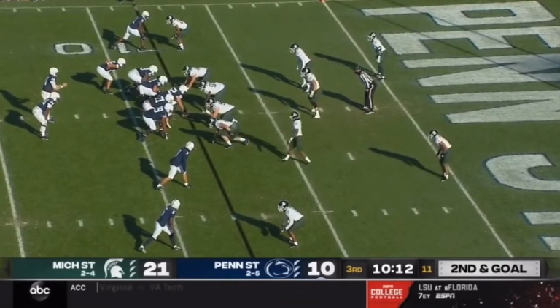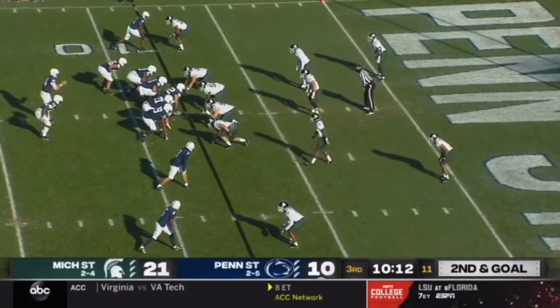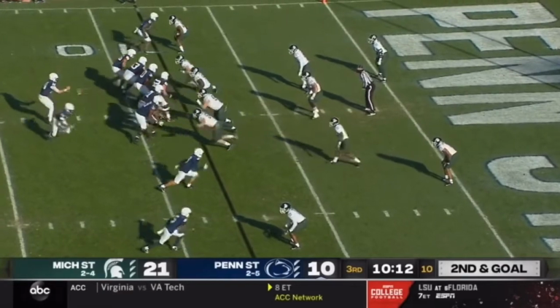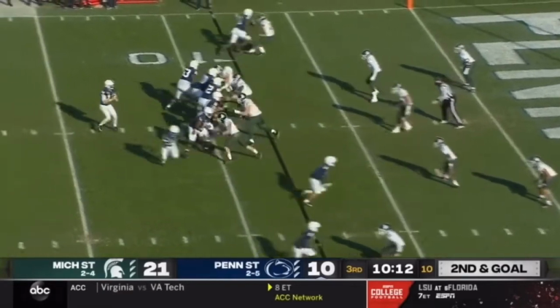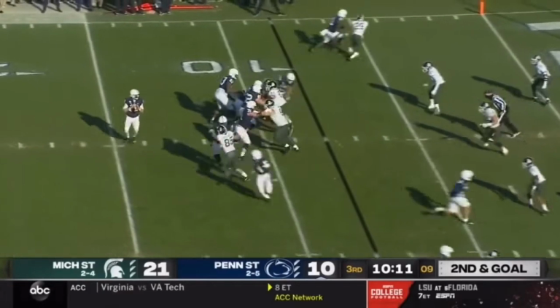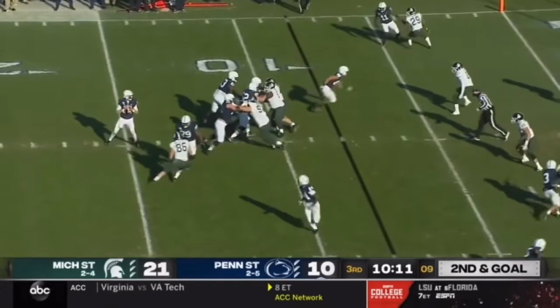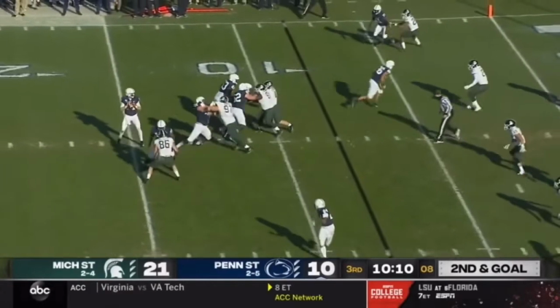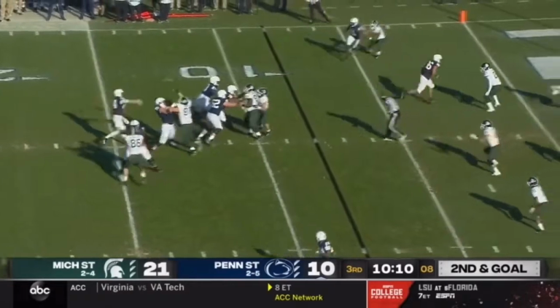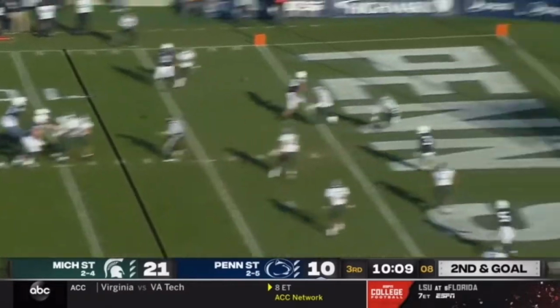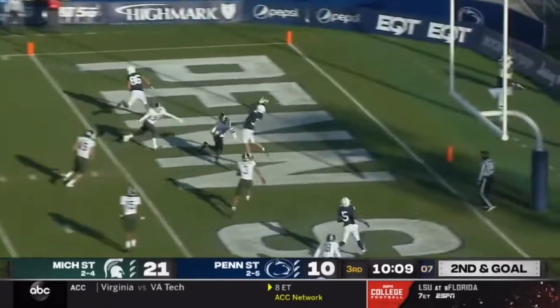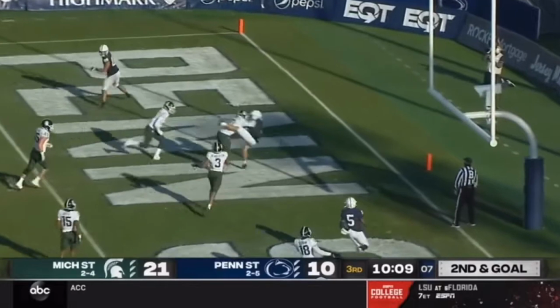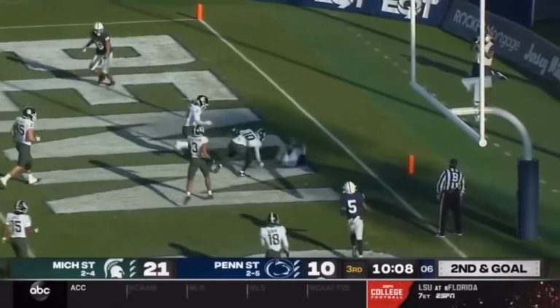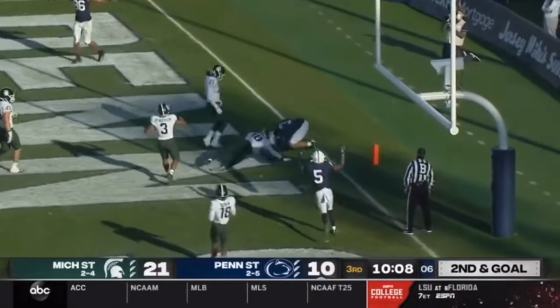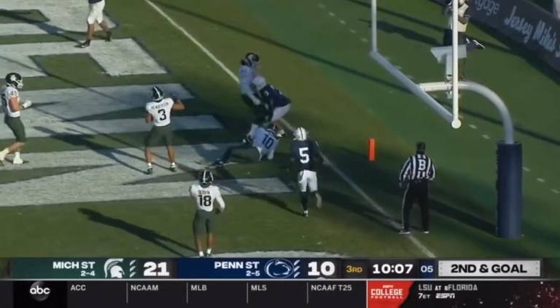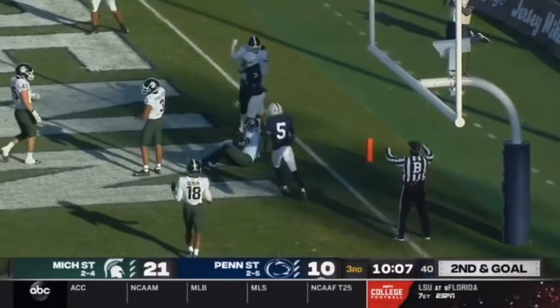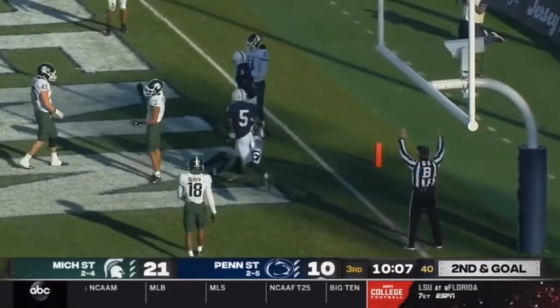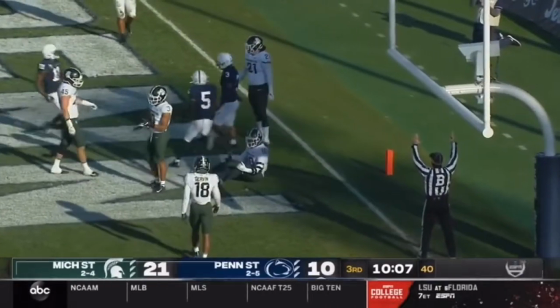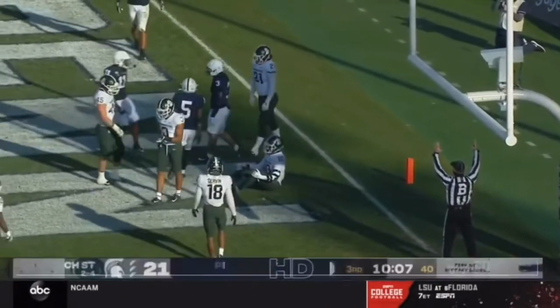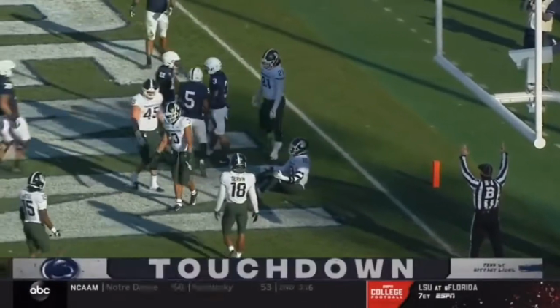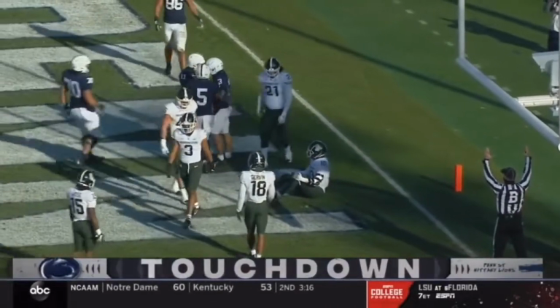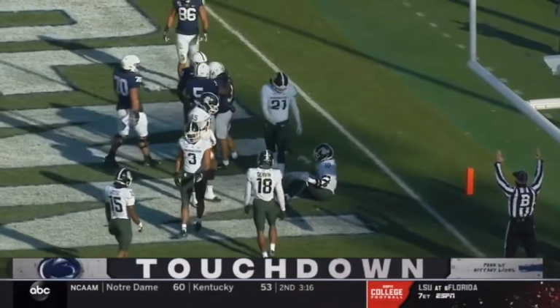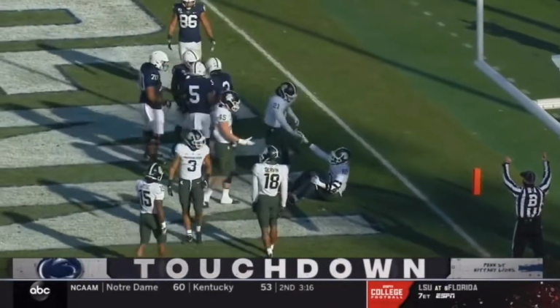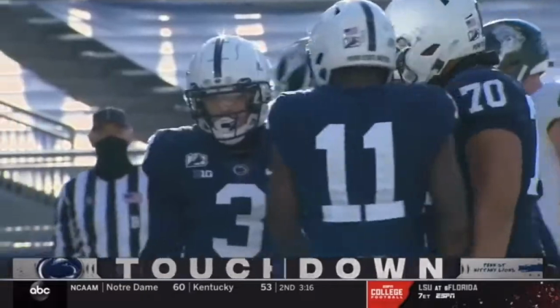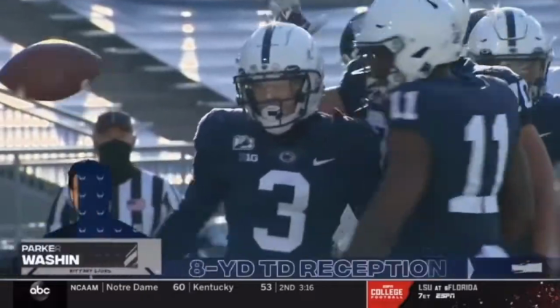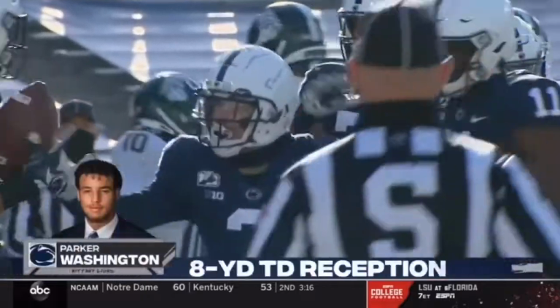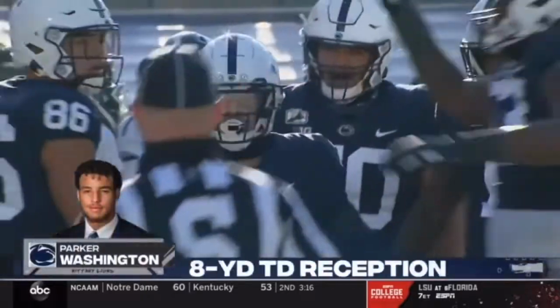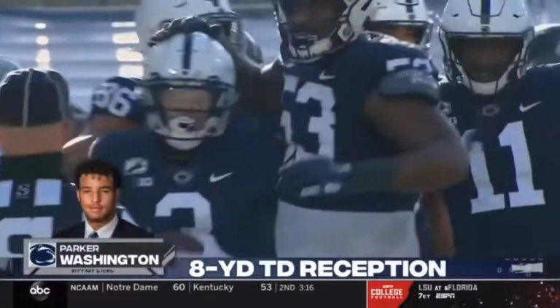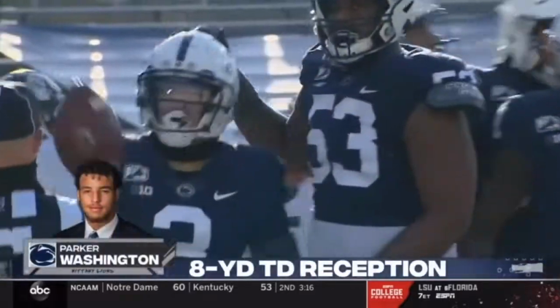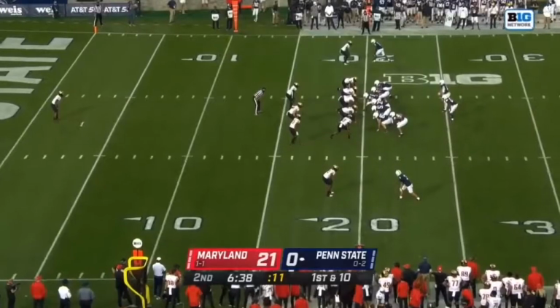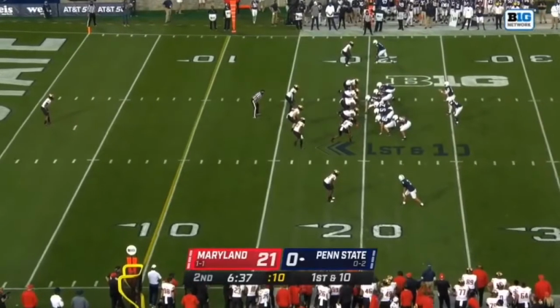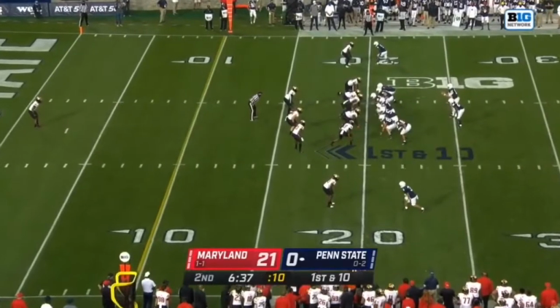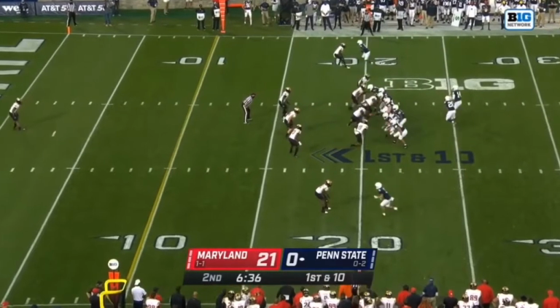Second and goal. Clifford to the end zone and a leaping catch. What a grab, Parker Washington. Touchdown Penn State. Looks like they're manned up again outside.